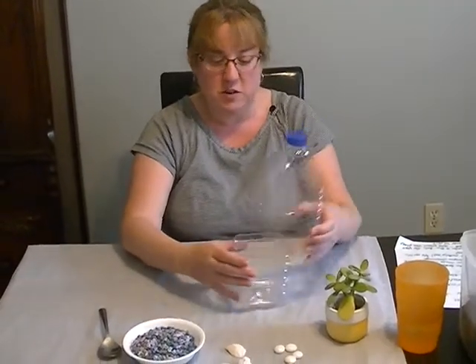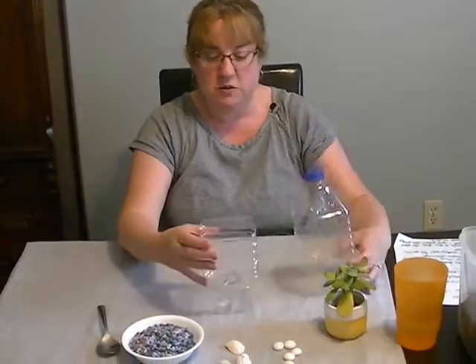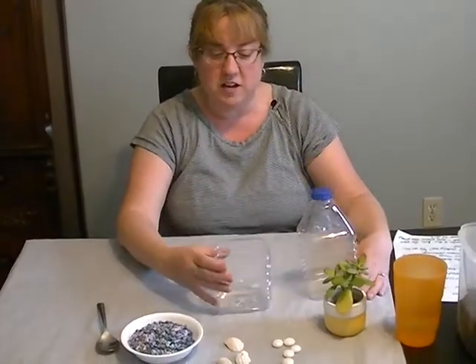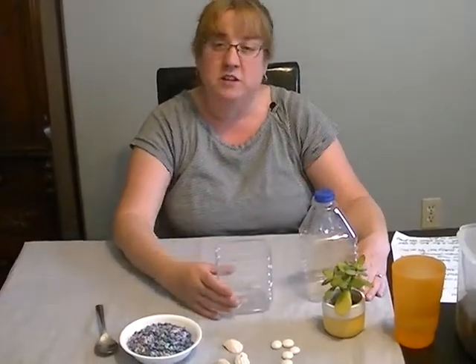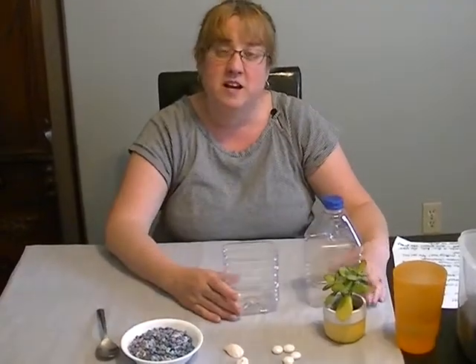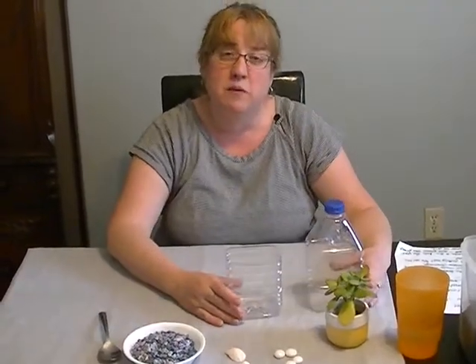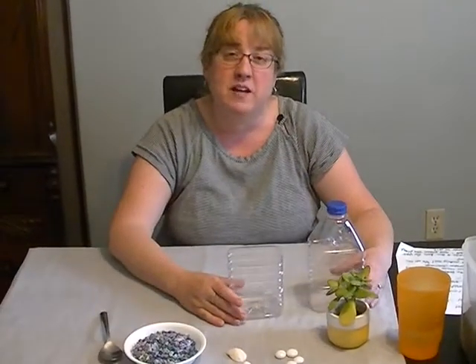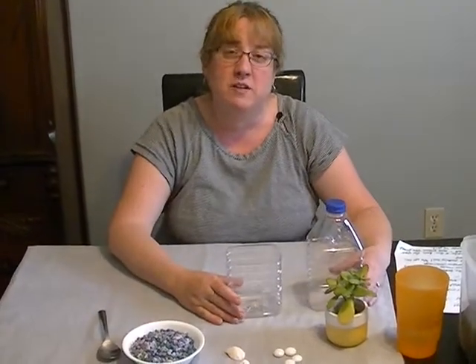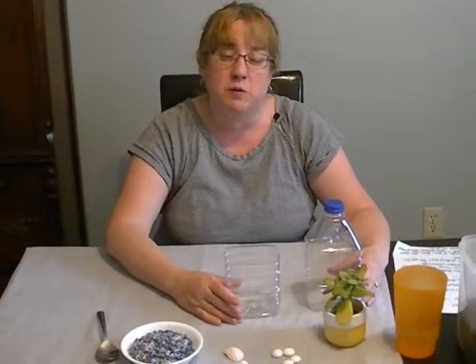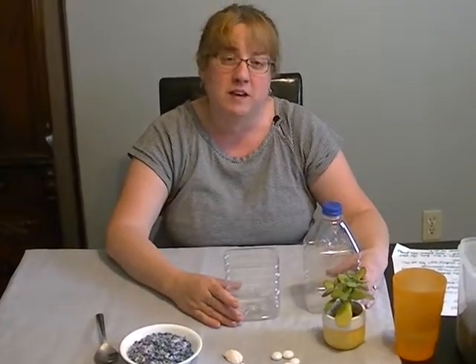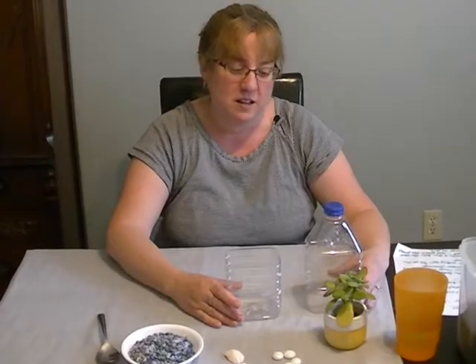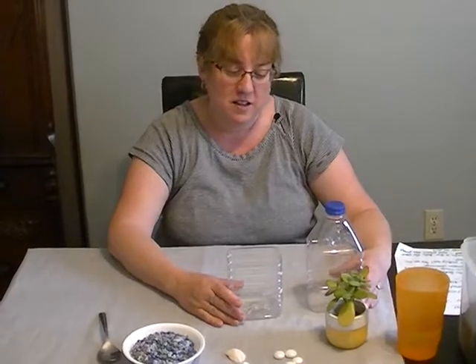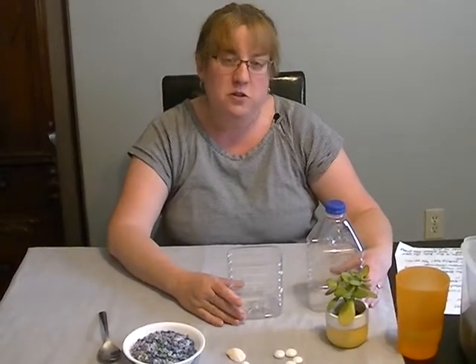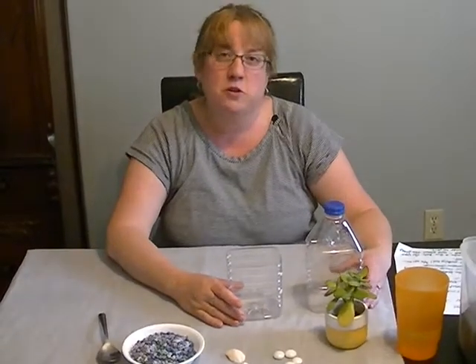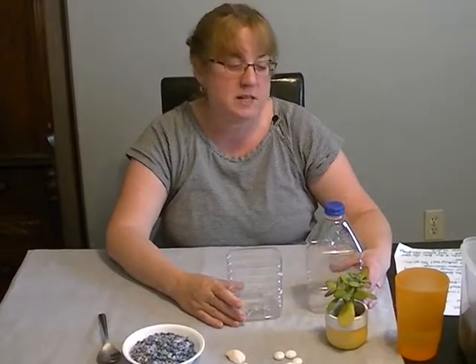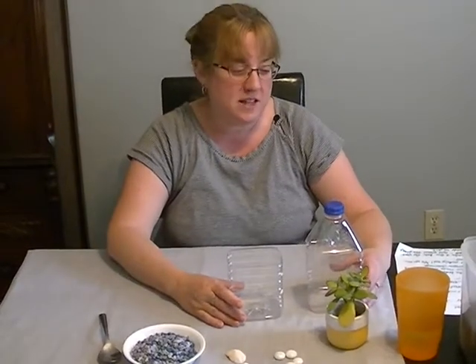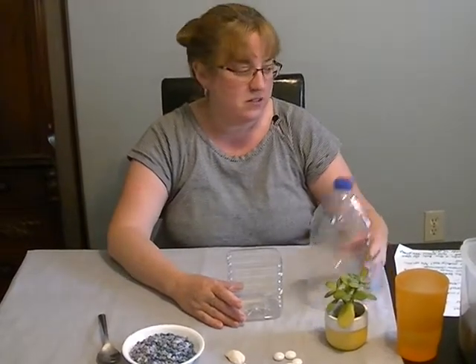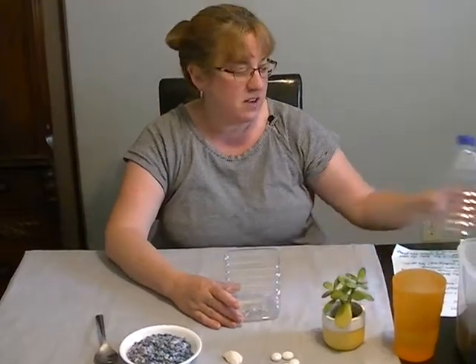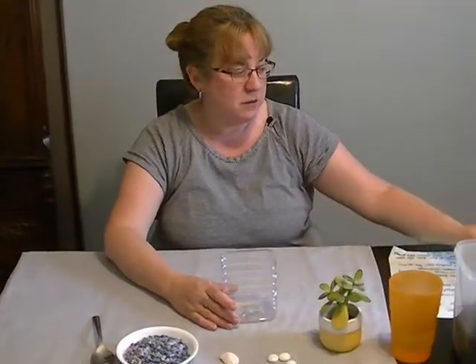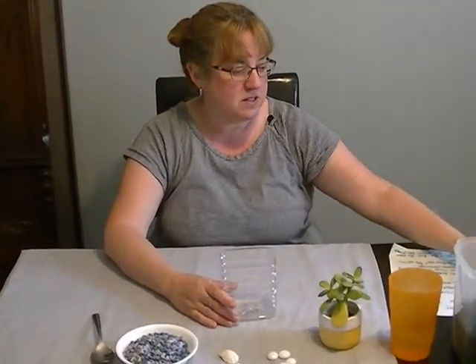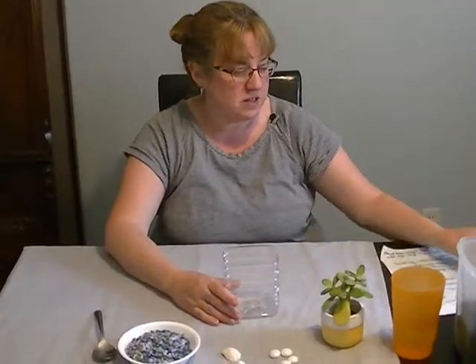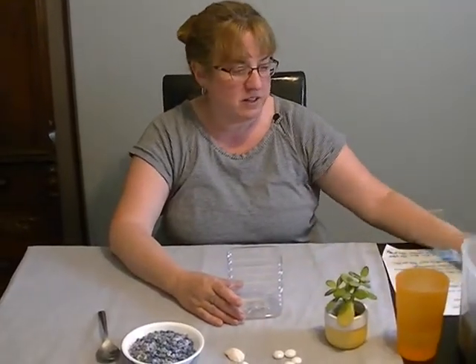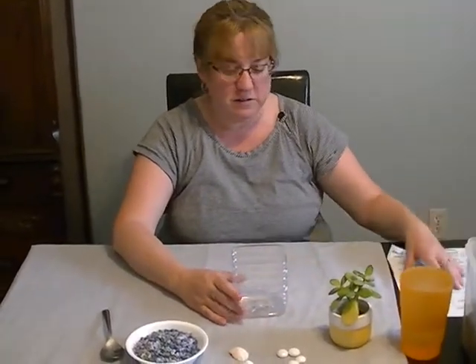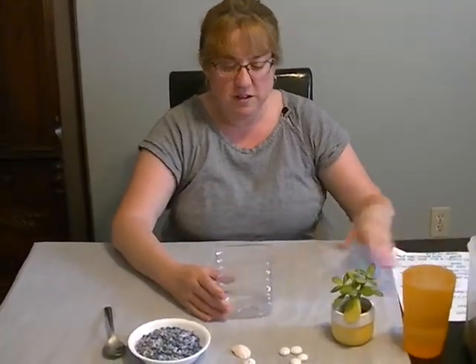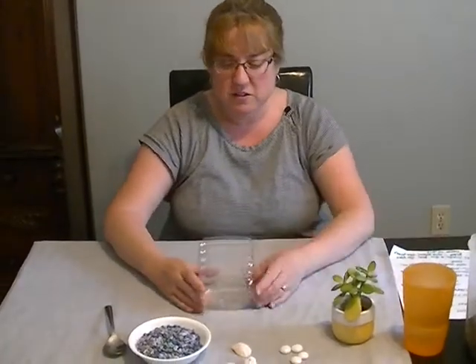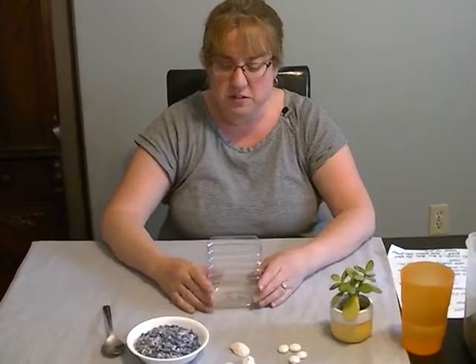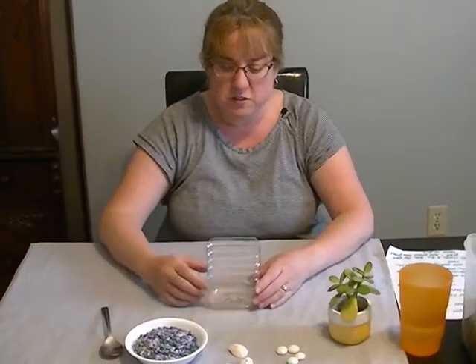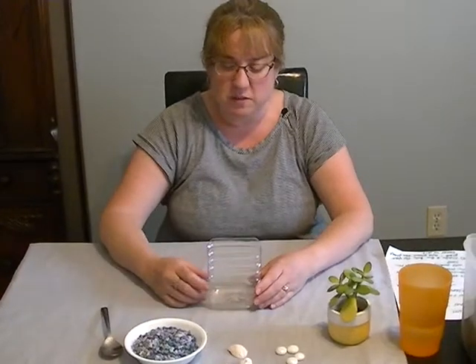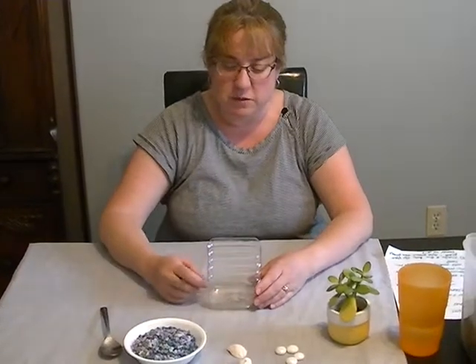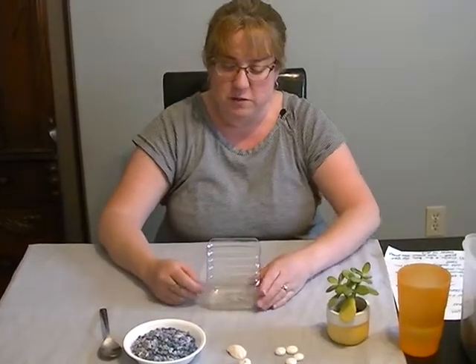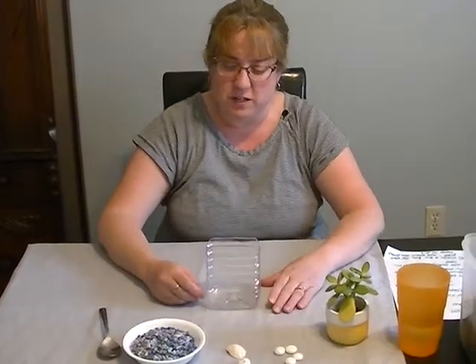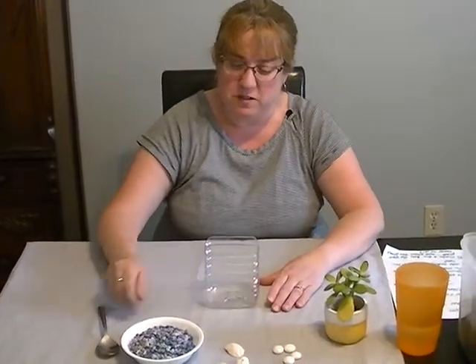First of all, you want to take your container and cut it — you'll probably need an adult to help you with that so you can be safe. We're going to put this side aside right now, and this is what I'll build my terrarium in.